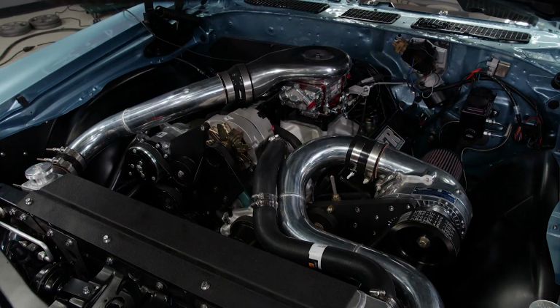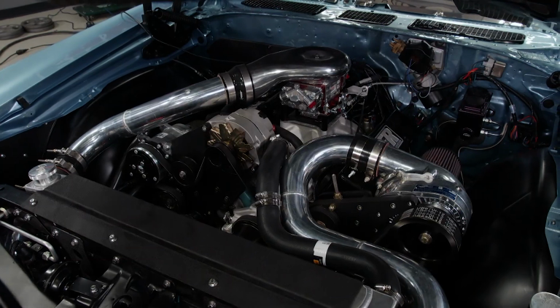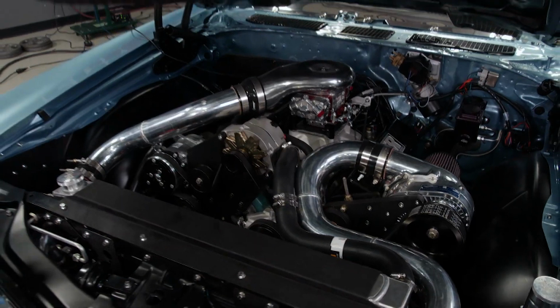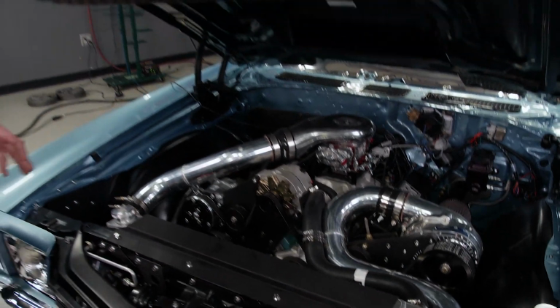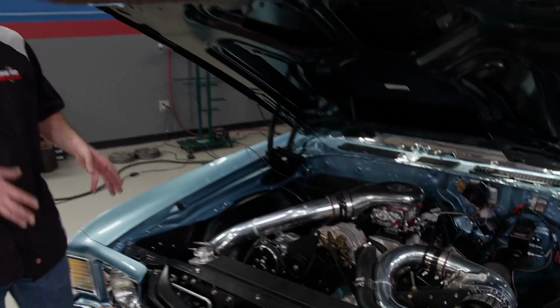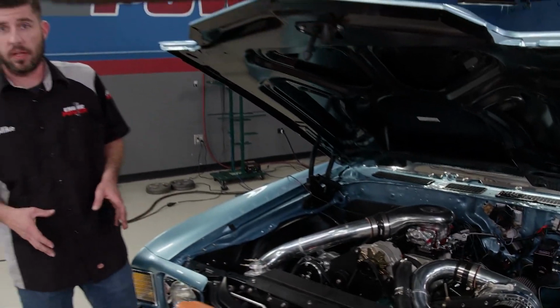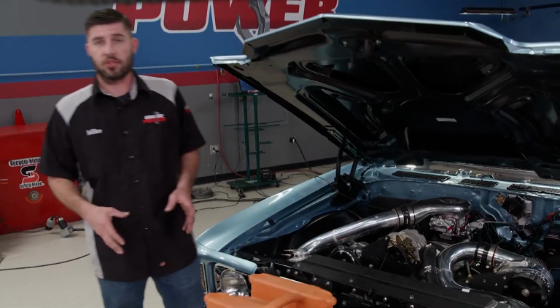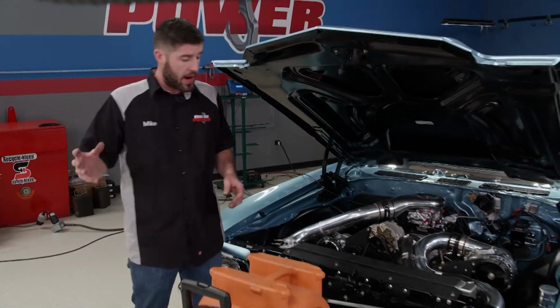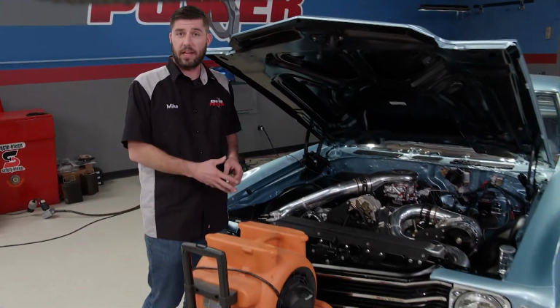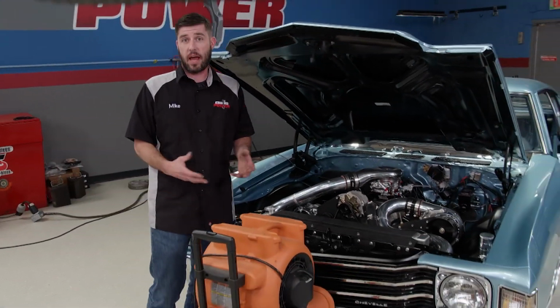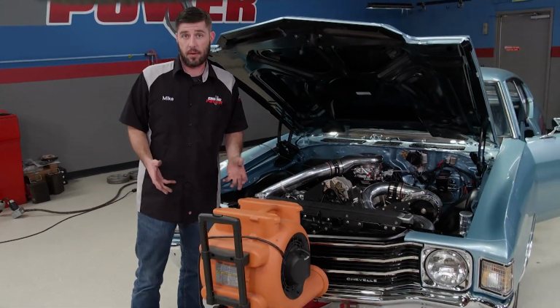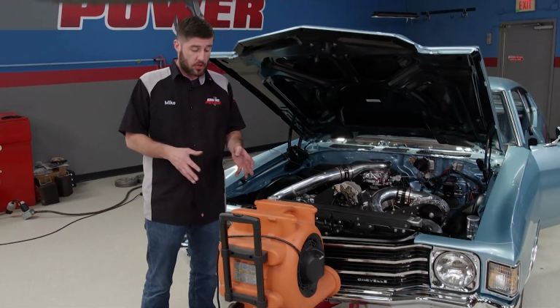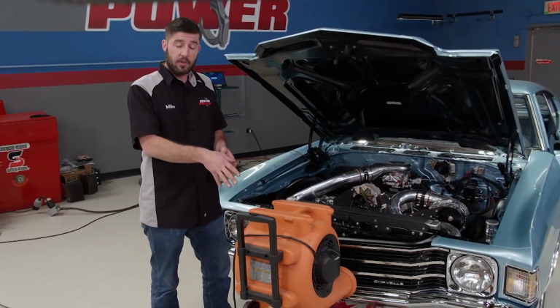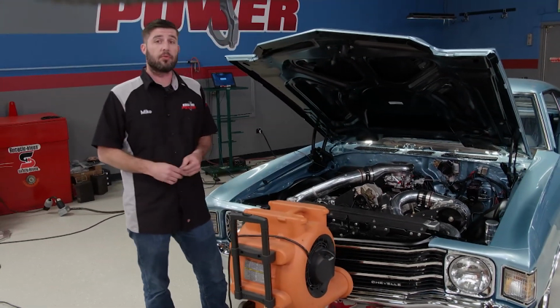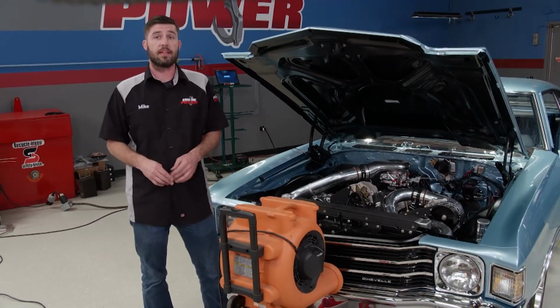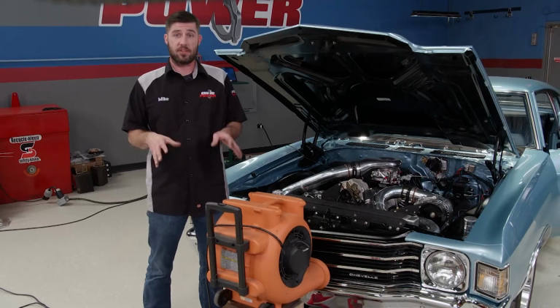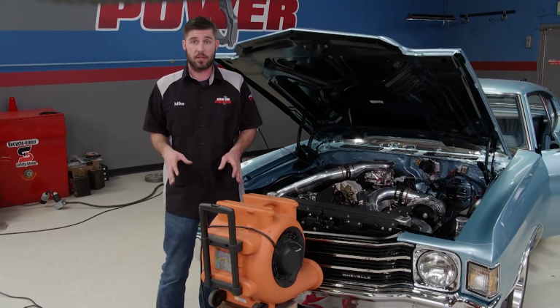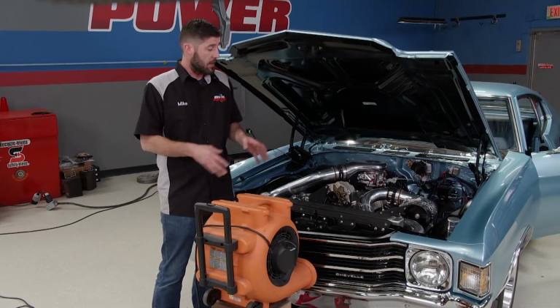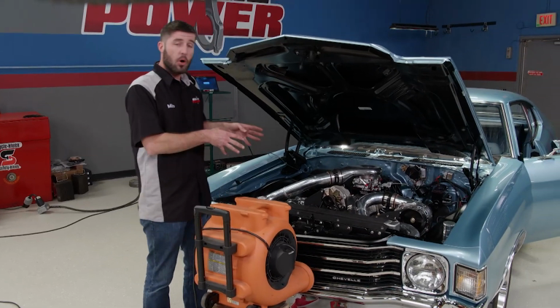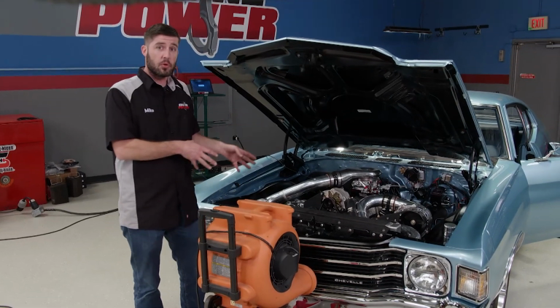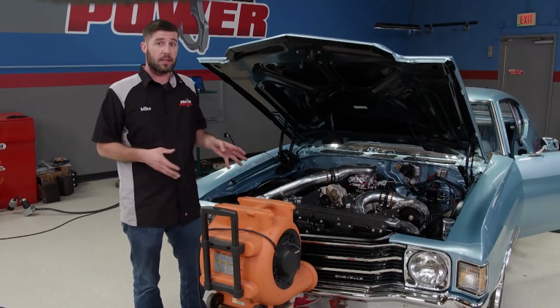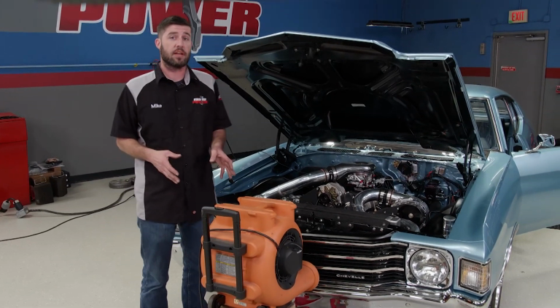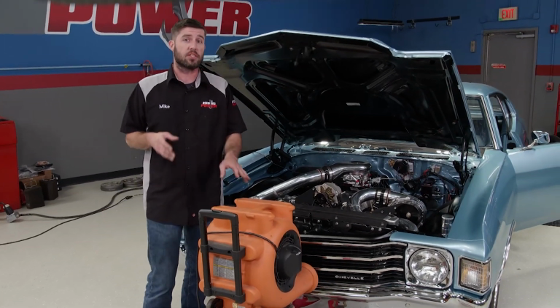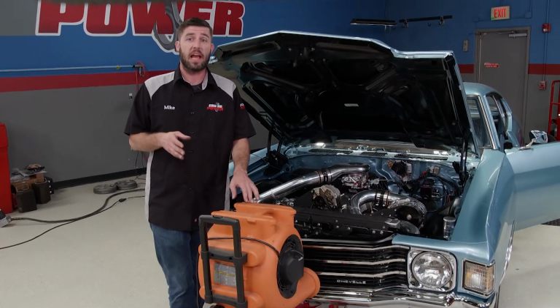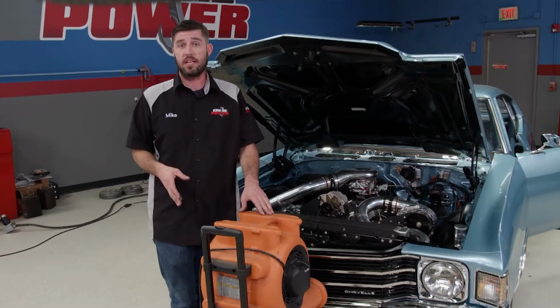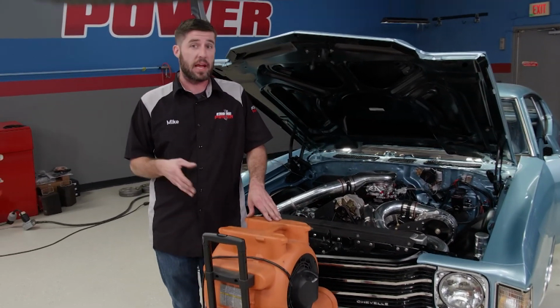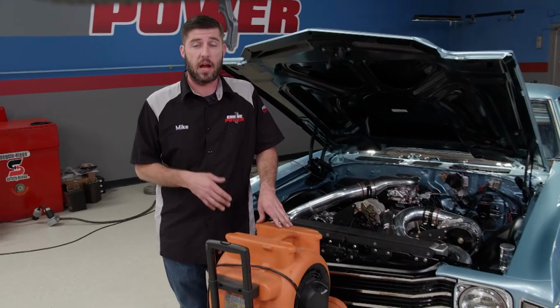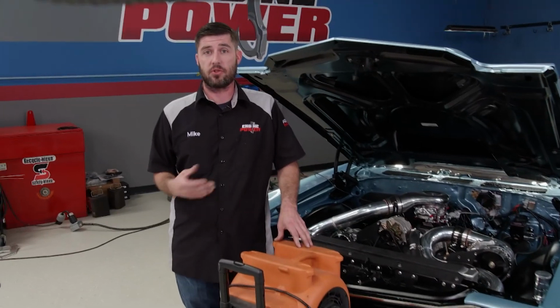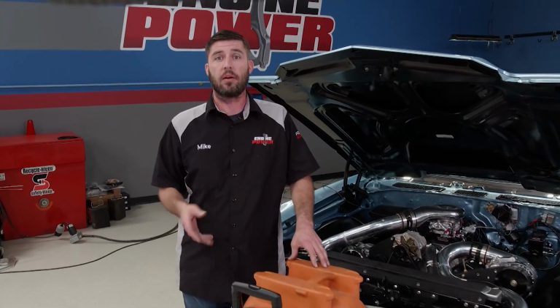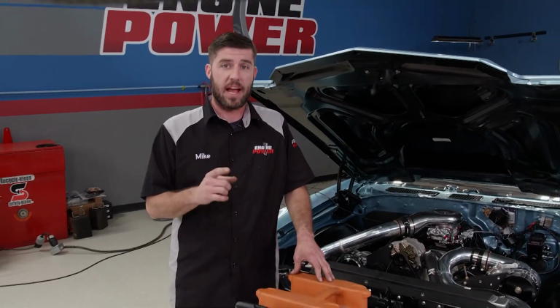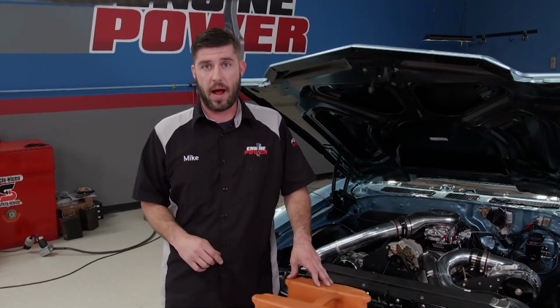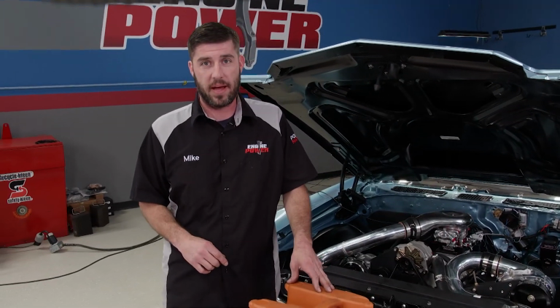When a car is sitting on the chassis dyno stationary like this, there's no air moving into the air dam, so having a squirrel fan like this is a must. The main goal on a boosted application like this is to keep the IATs — or intake air temperatures — down. That's where power is made.